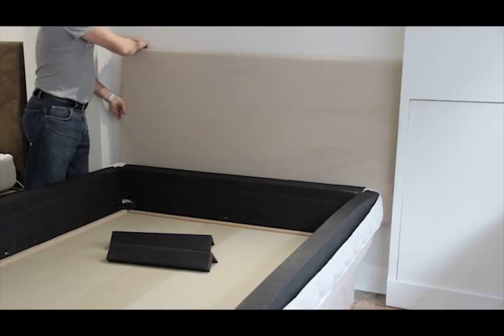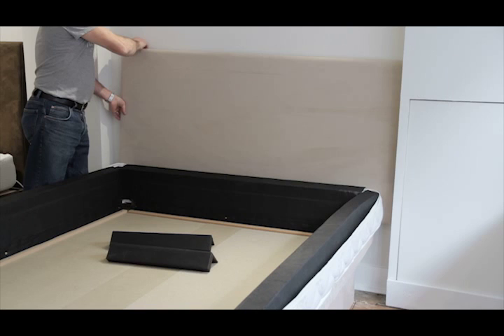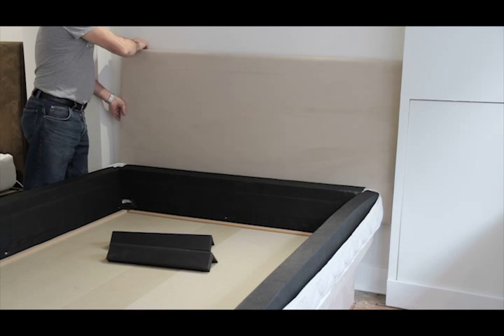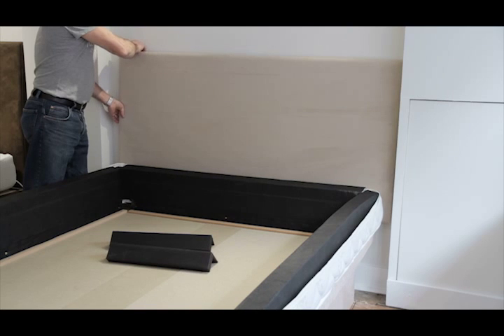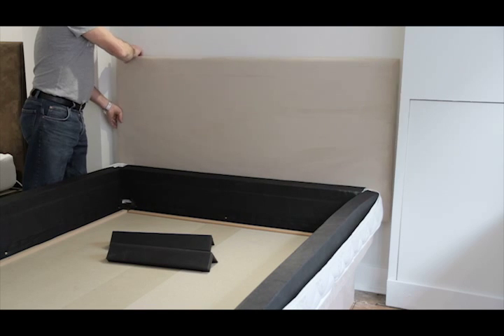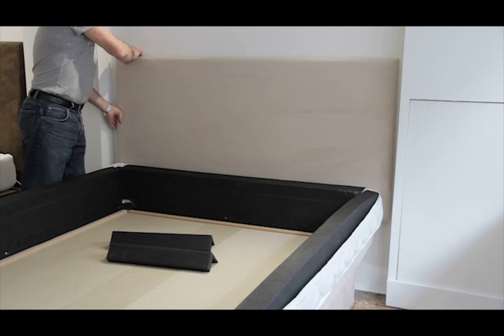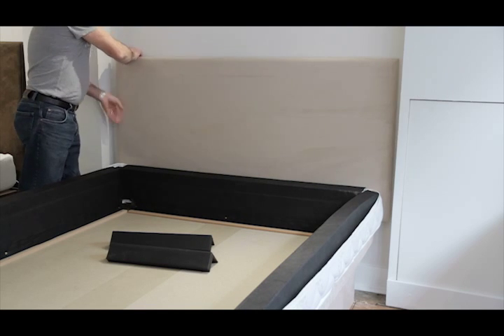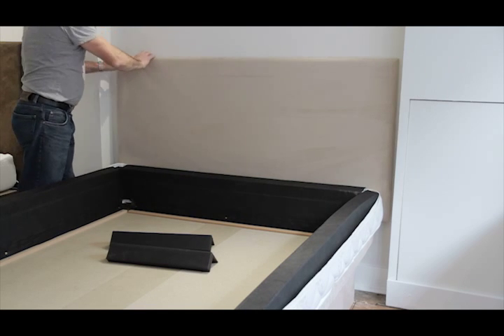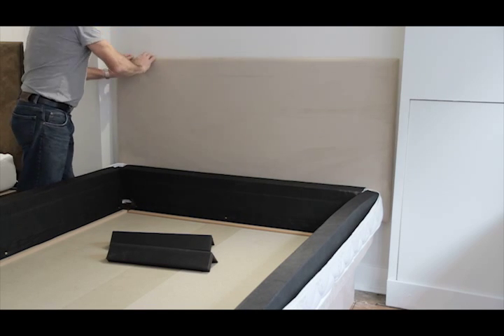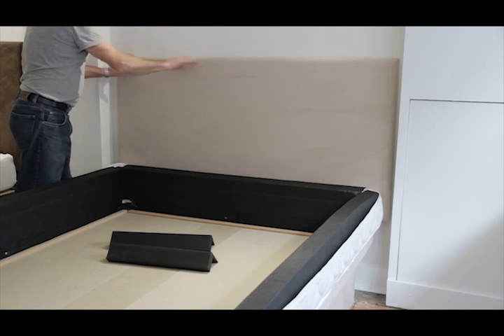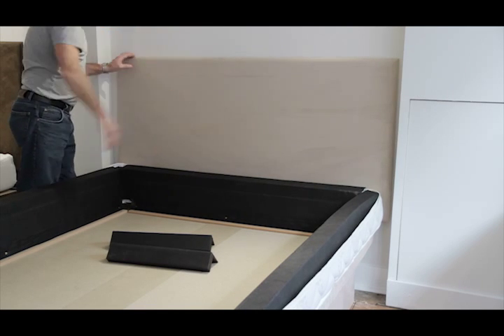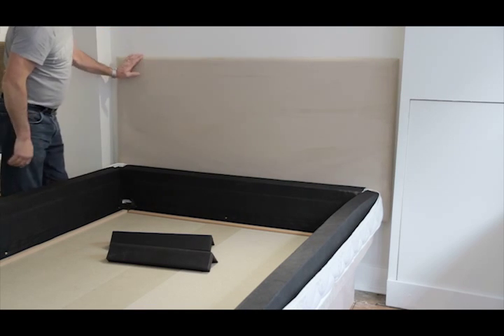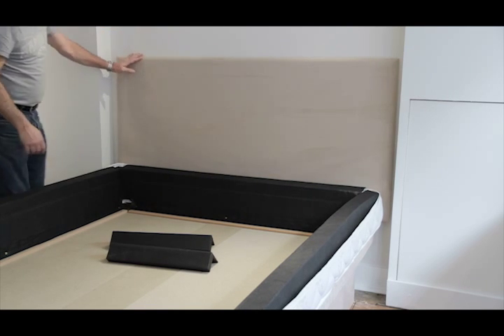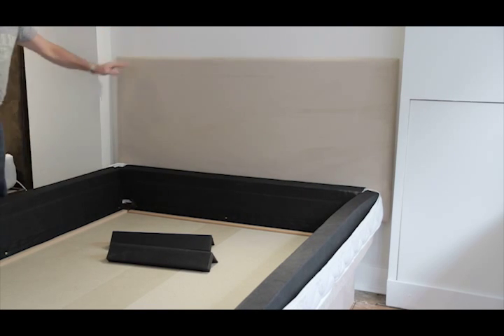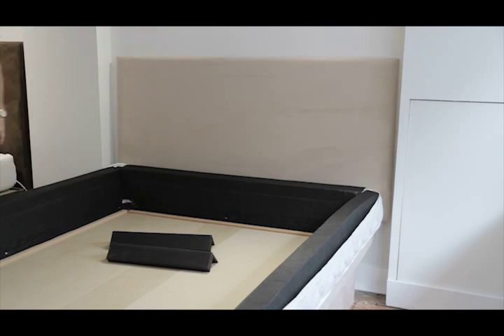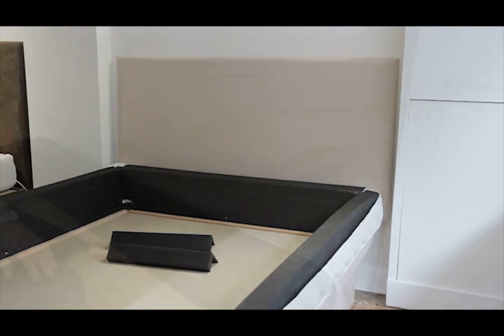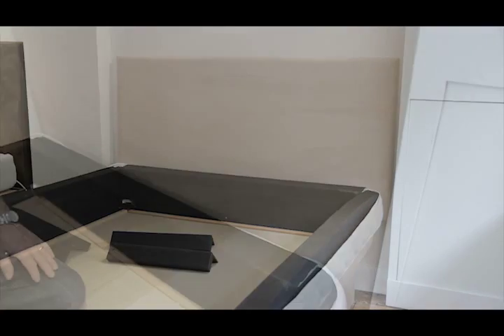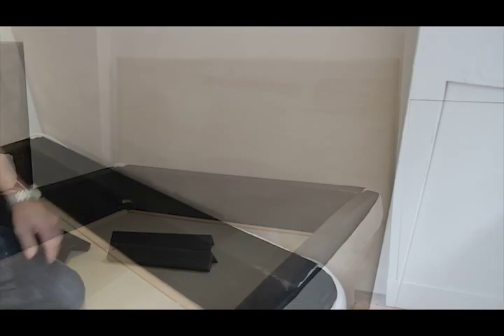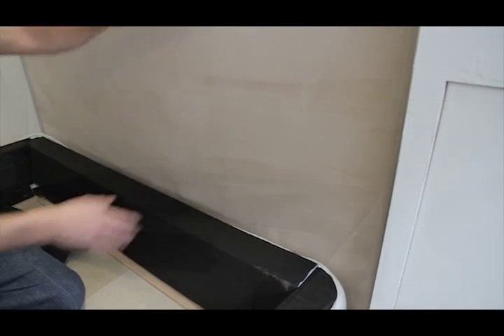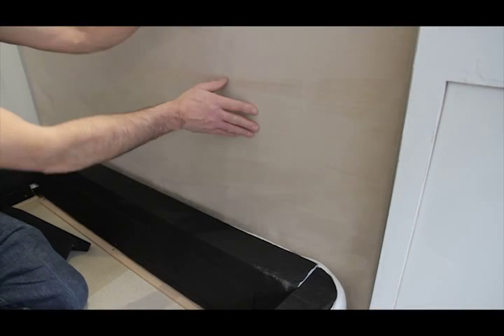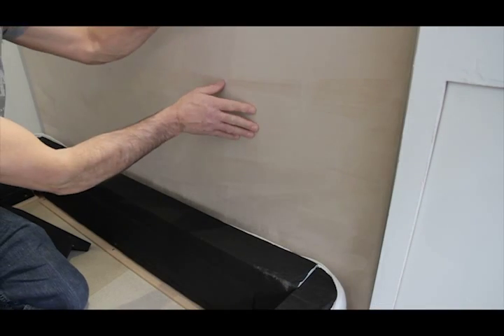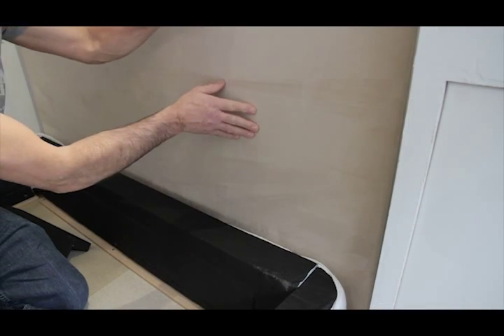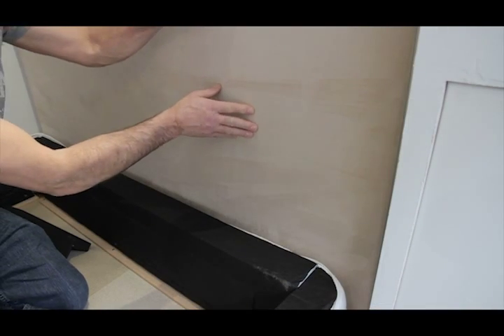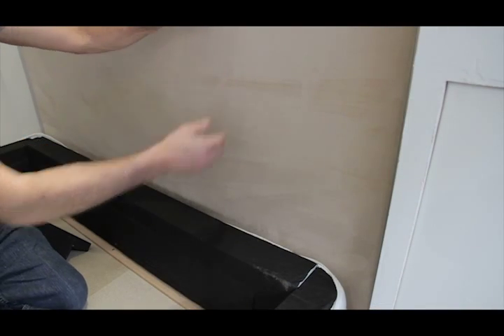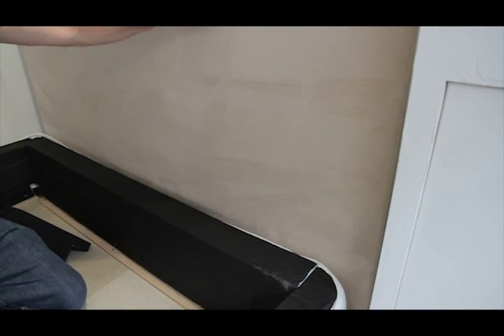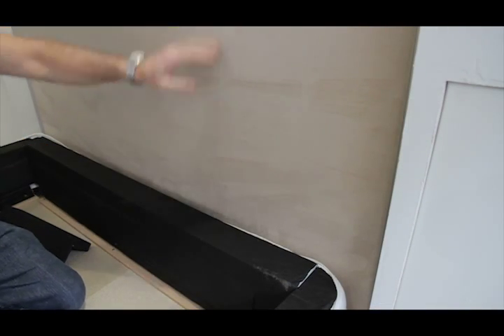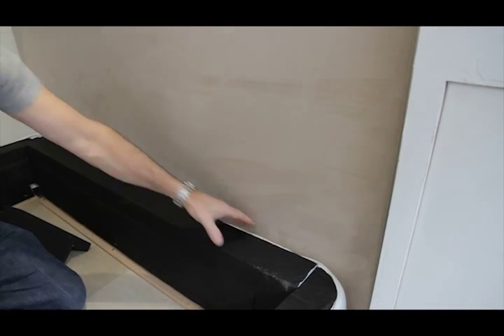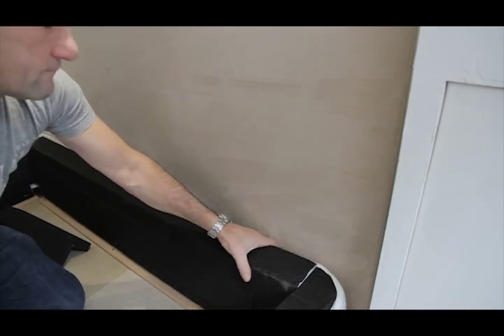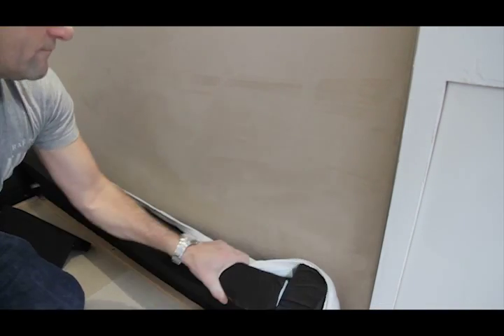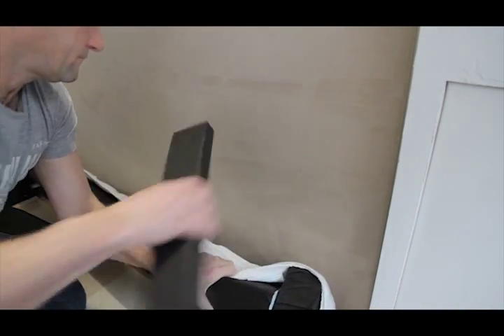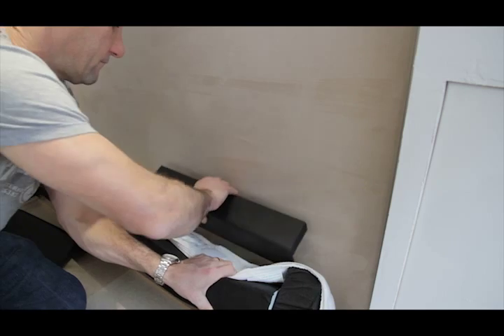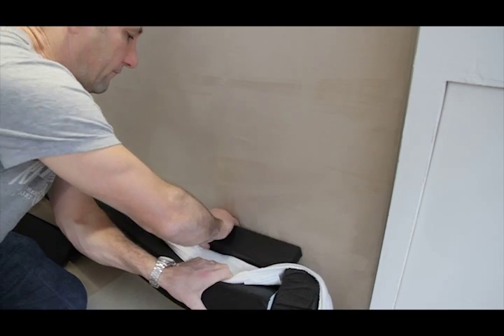Stand the headboard behind the bed. Insert the two packing pieces to hold the headboard firmly to the wall.